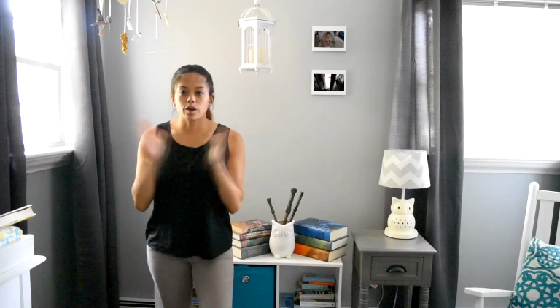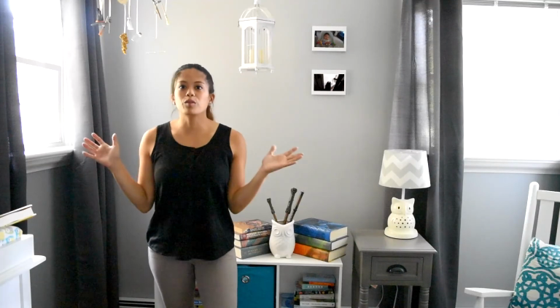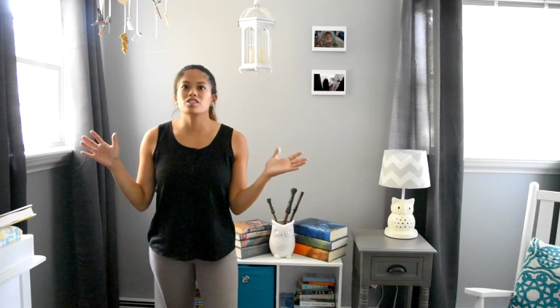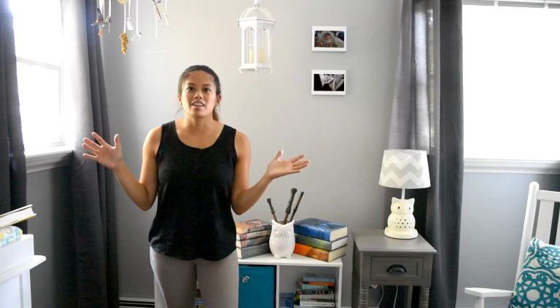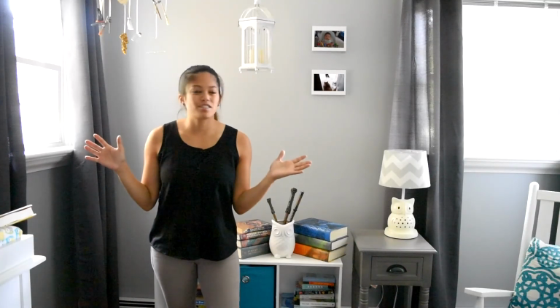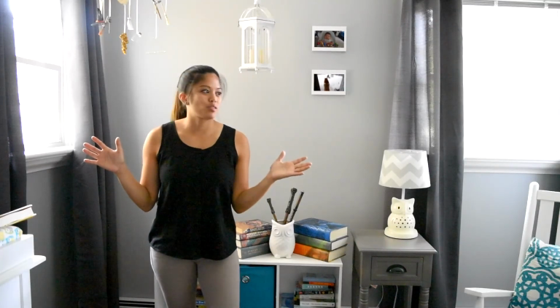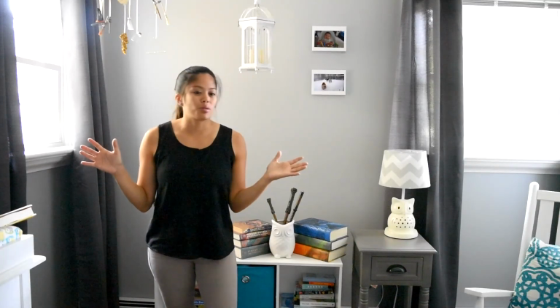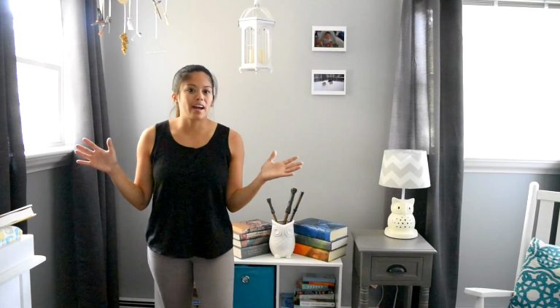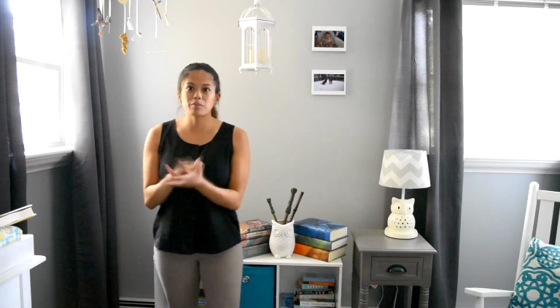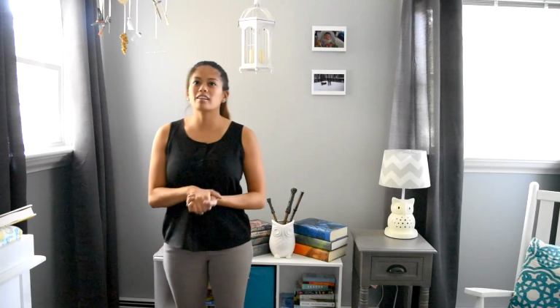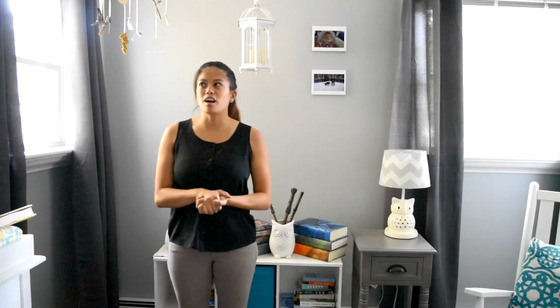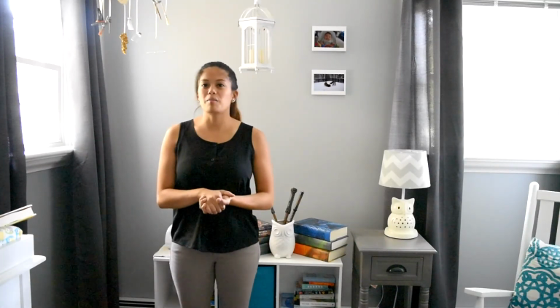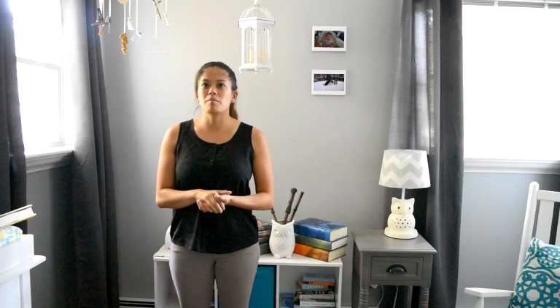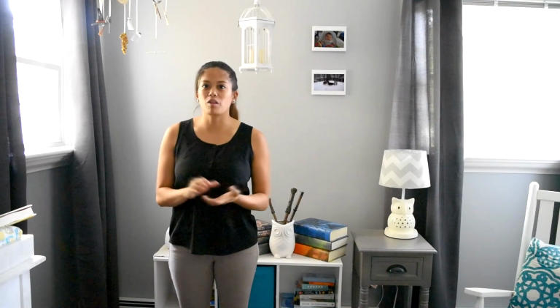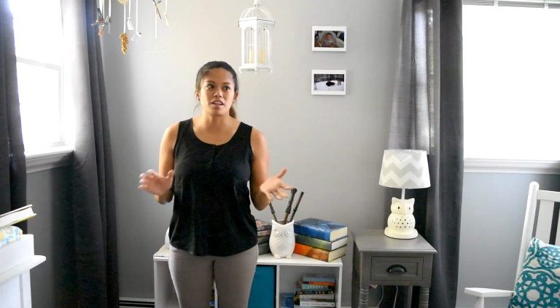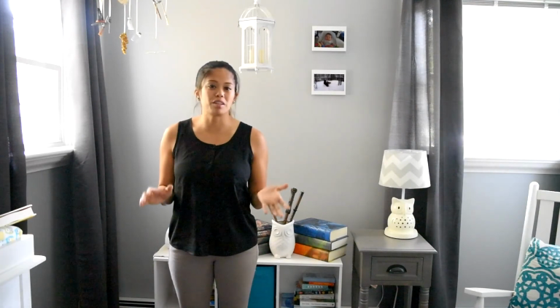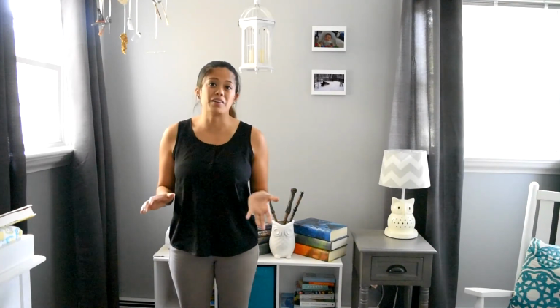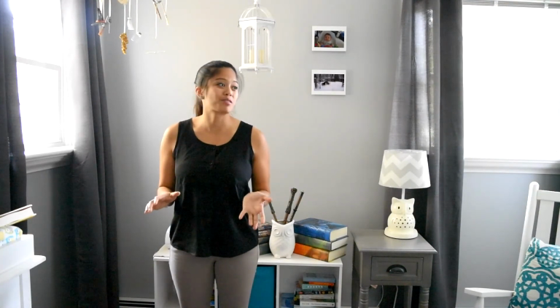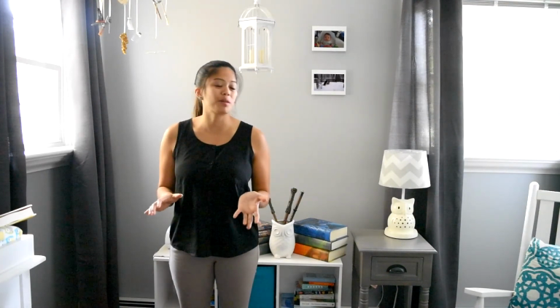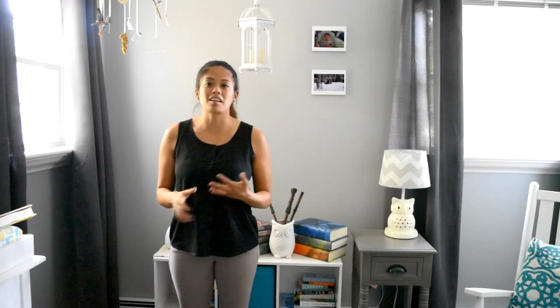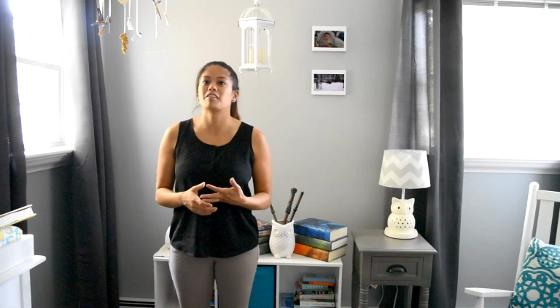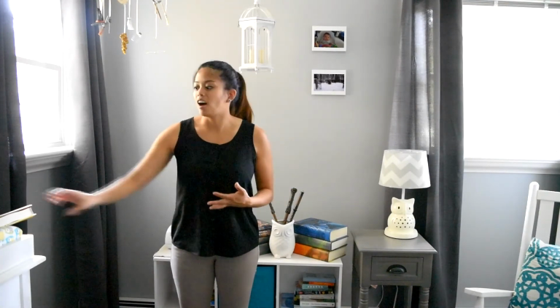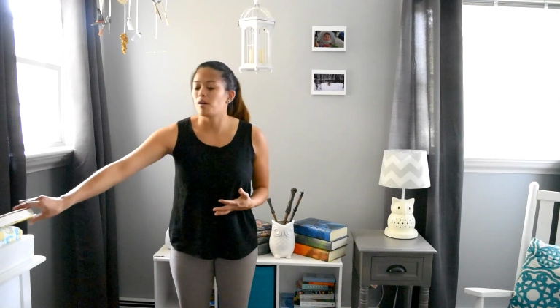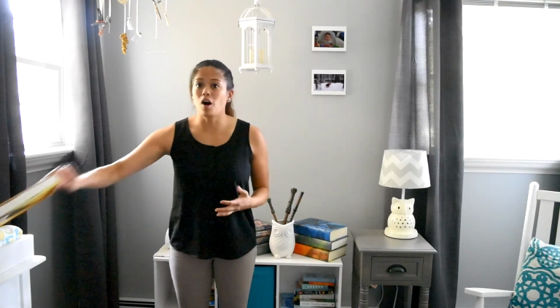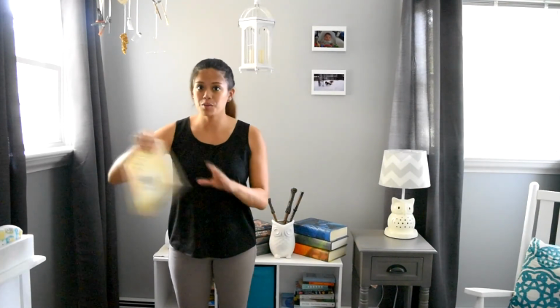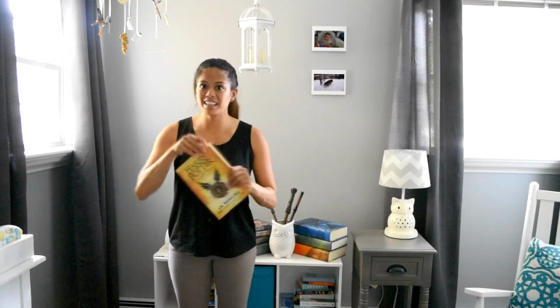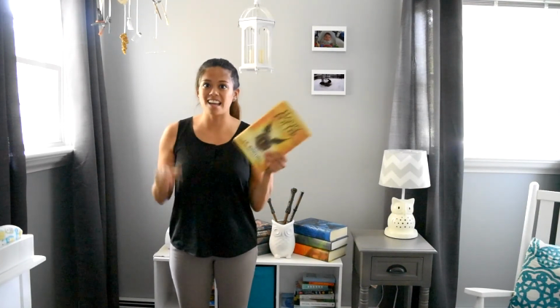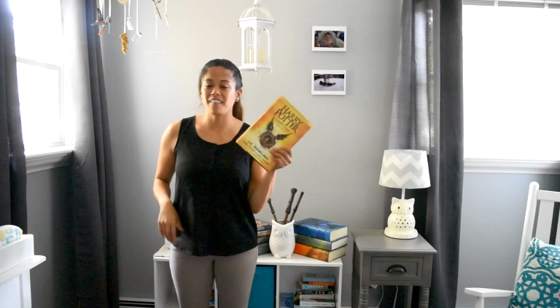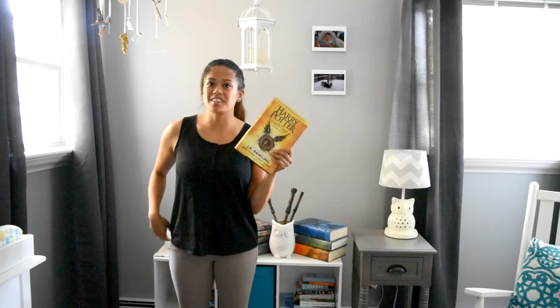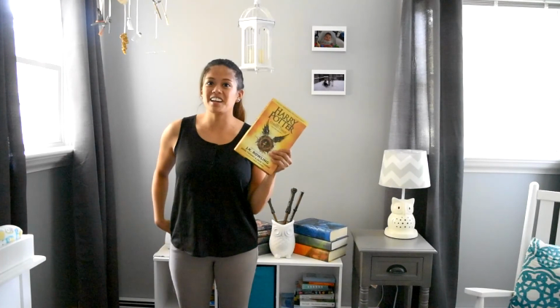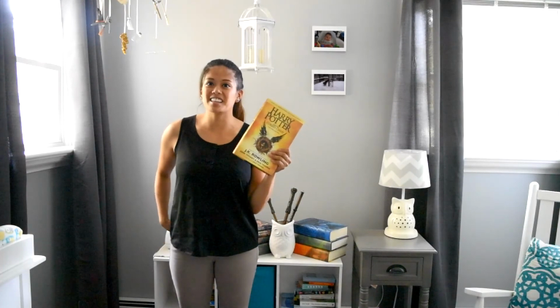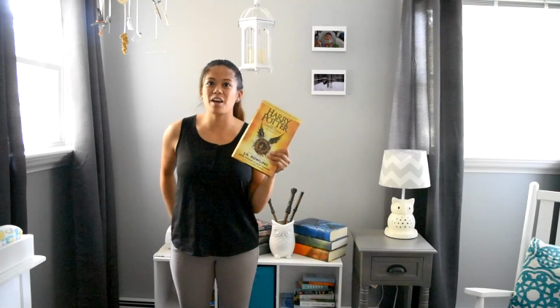So I hope you guys enjoyed Tiny's nursery tour. I had a really good time coming up with all the stuff I wanted to put in this room — it was a lot of fun. I'm off to read this now, so I'll see you guys next time. Bye!